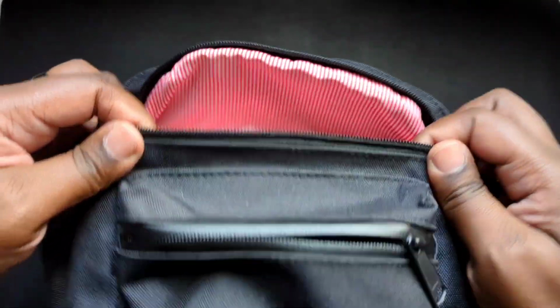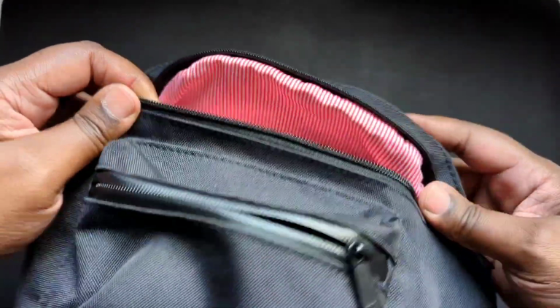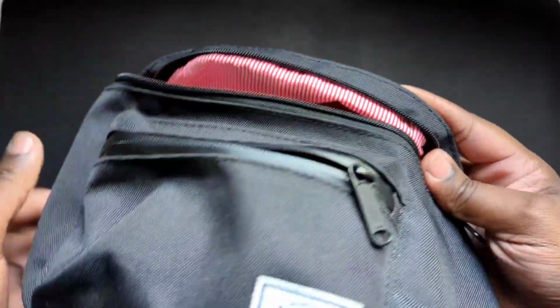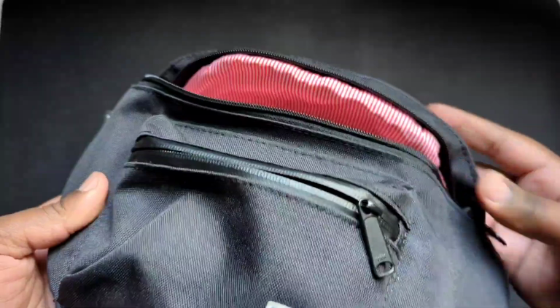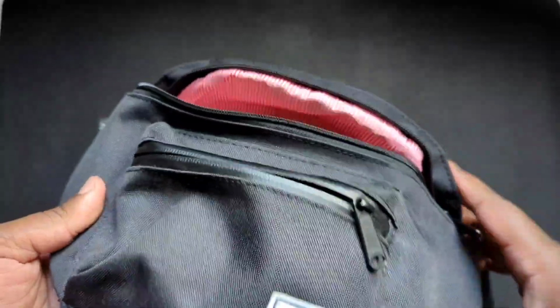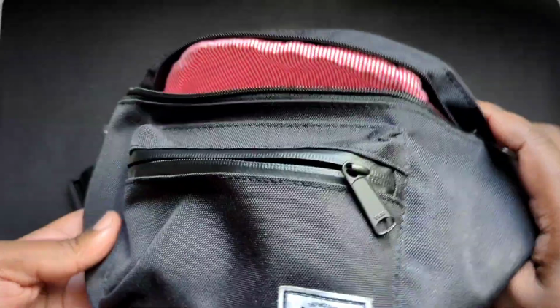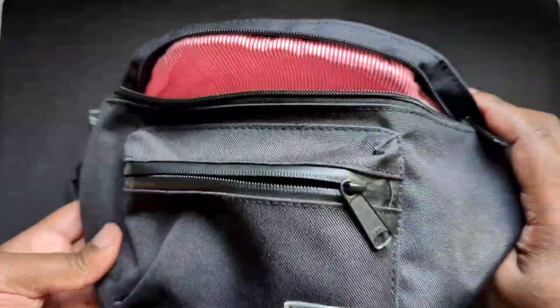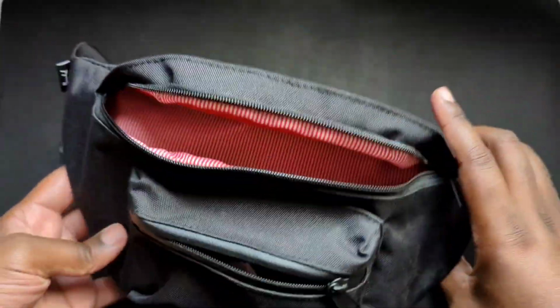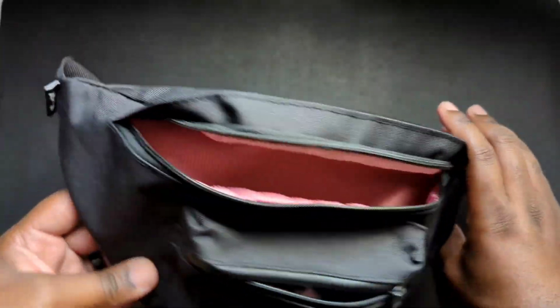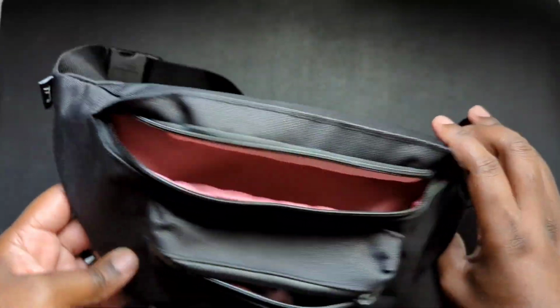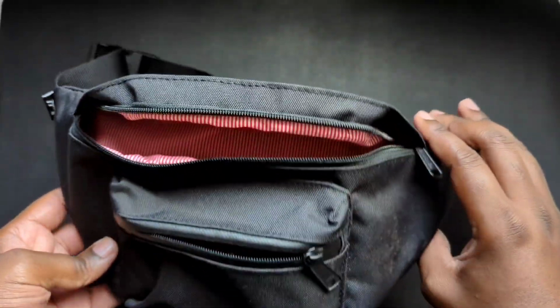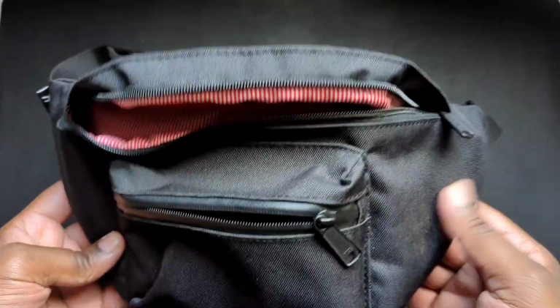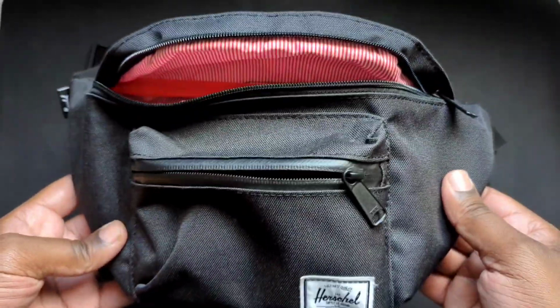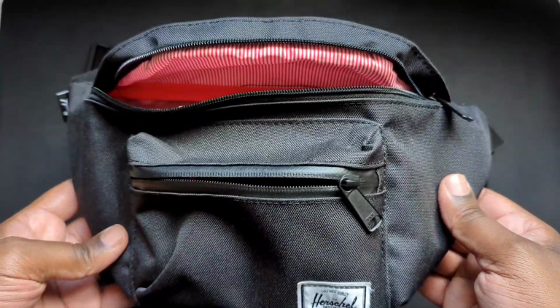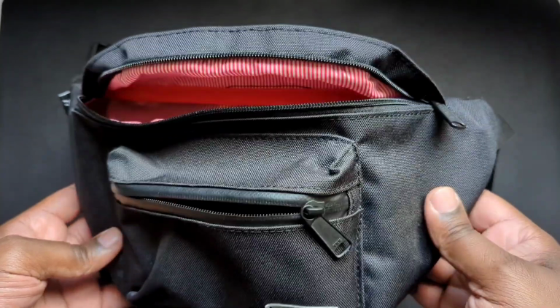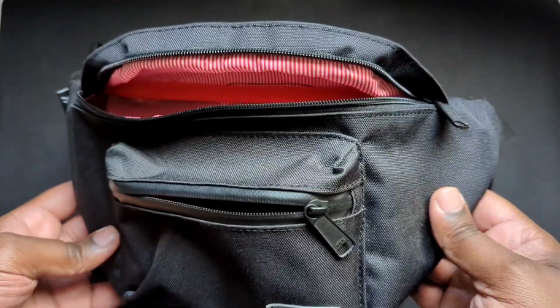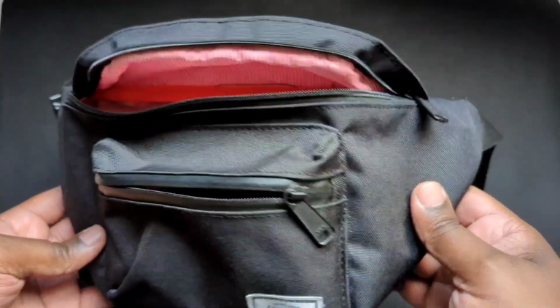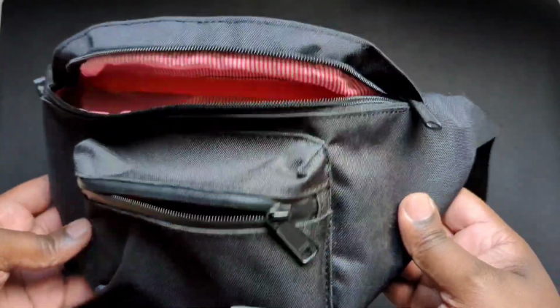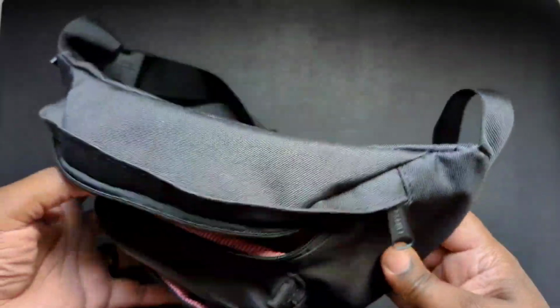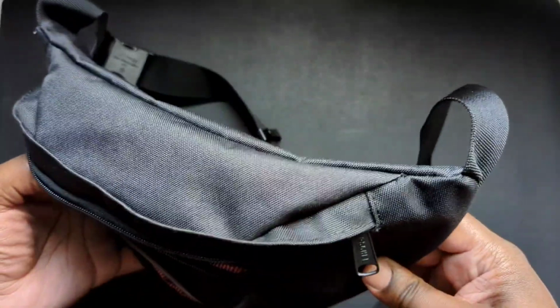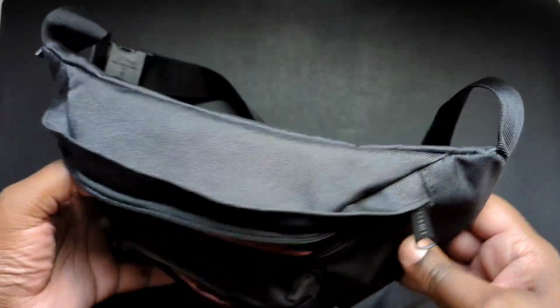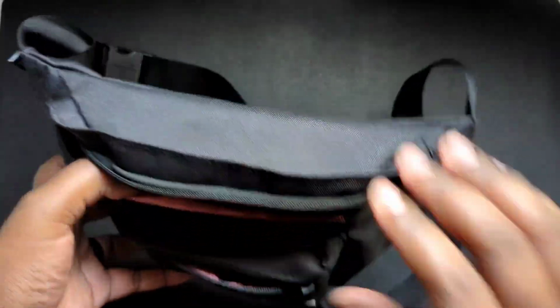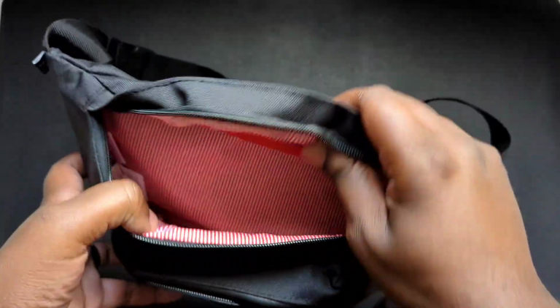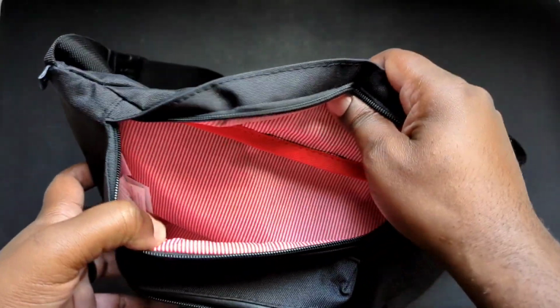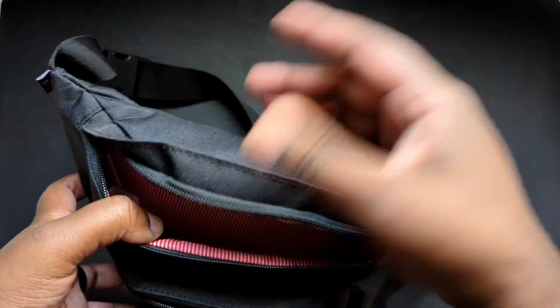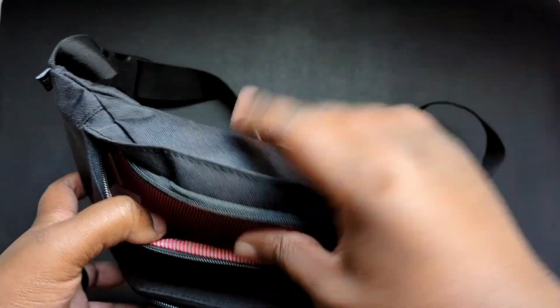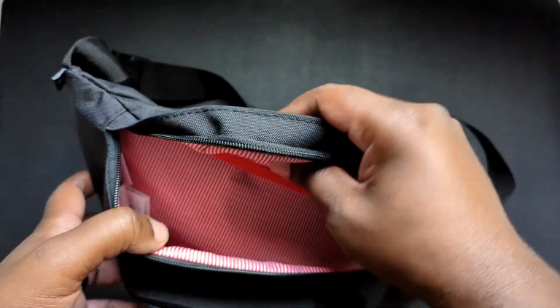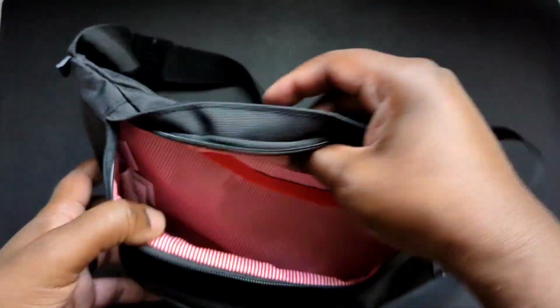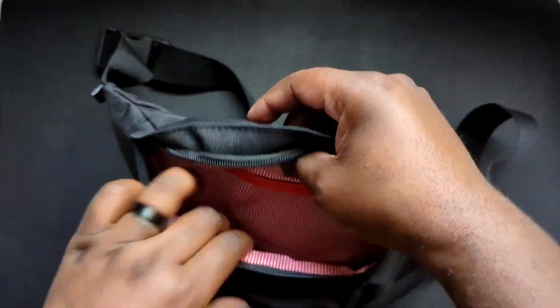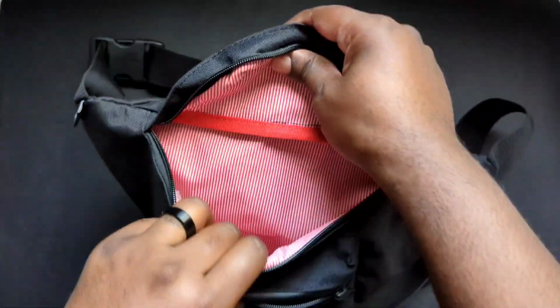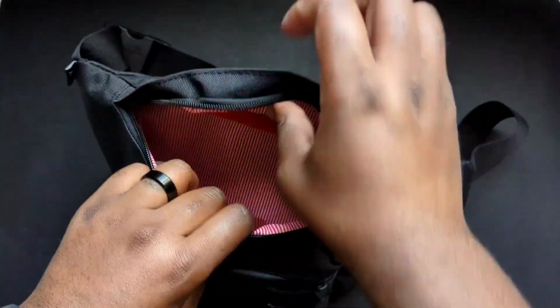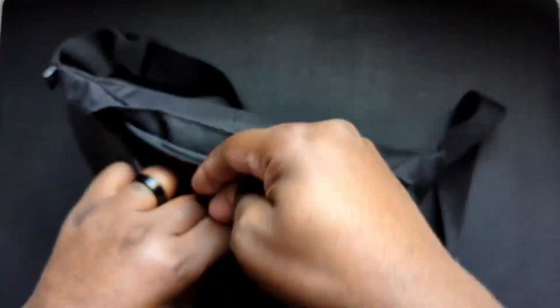From a standpoint of just being durable, I think this was solid — it's a solid product. The things that it doesn't have I can definitely live with. In terms of what I would keep in here...